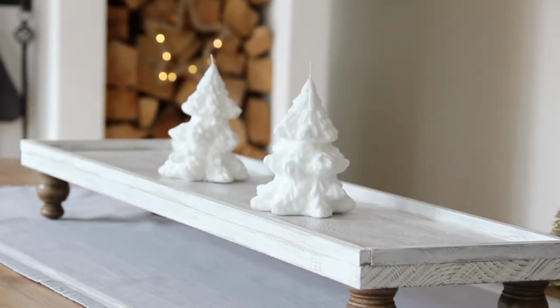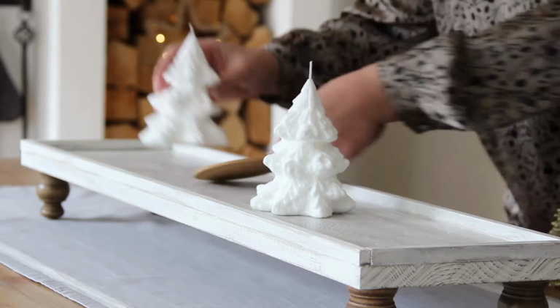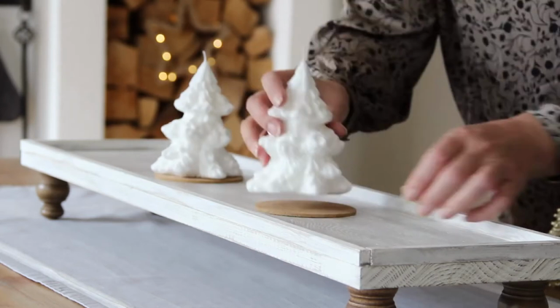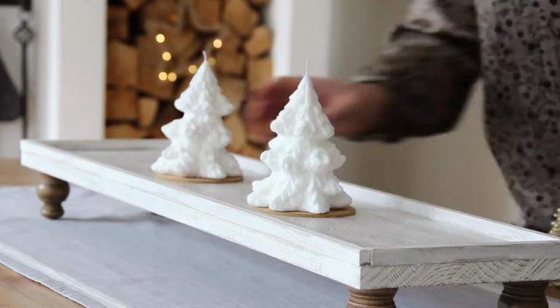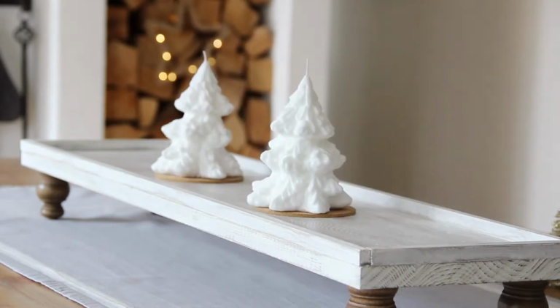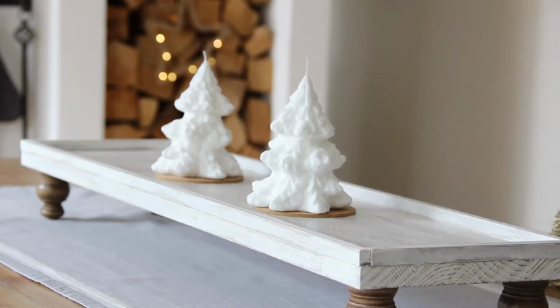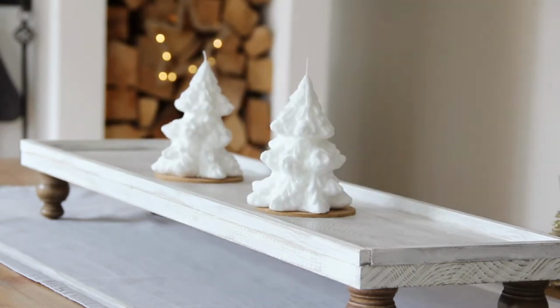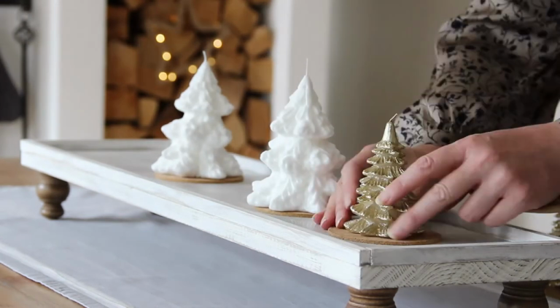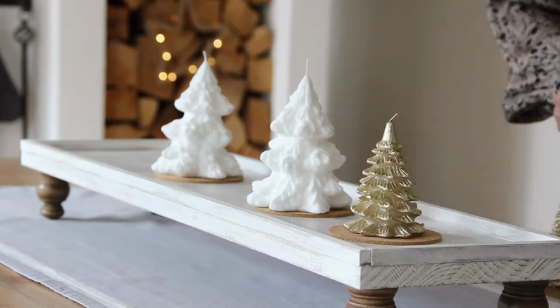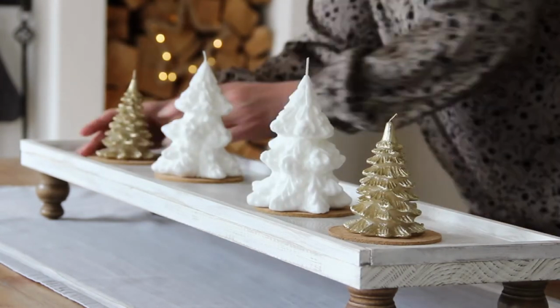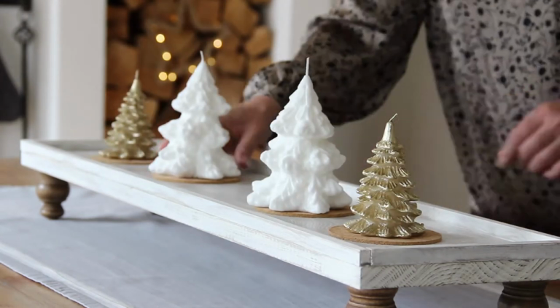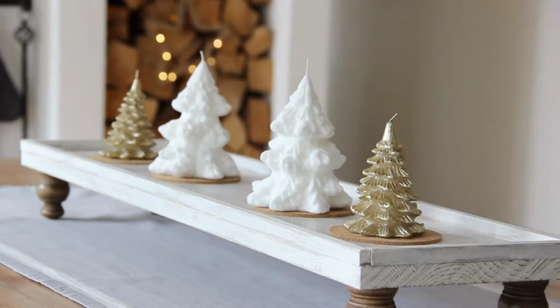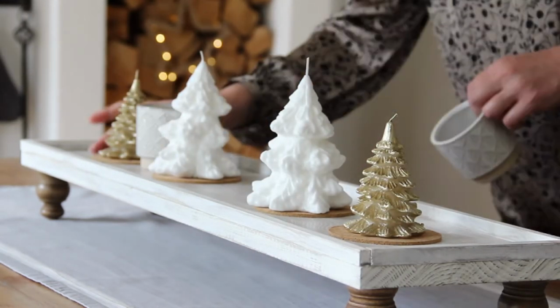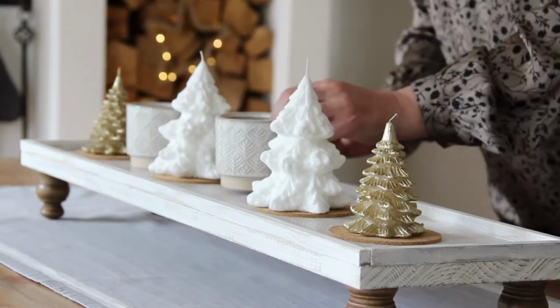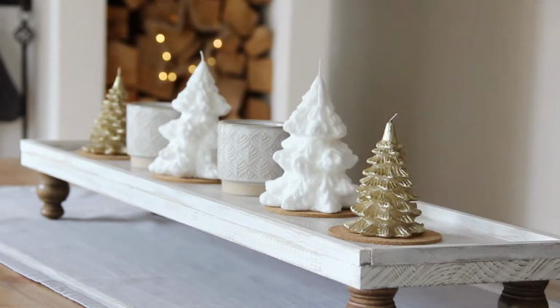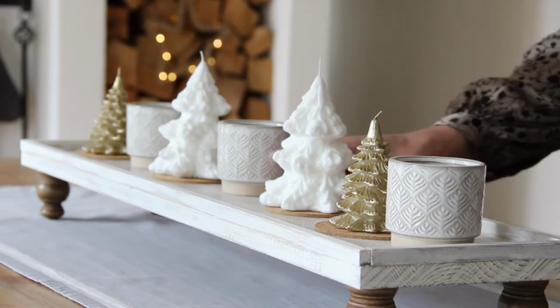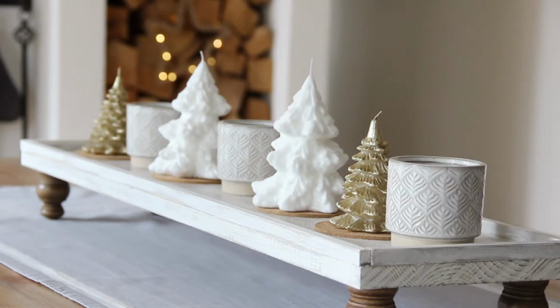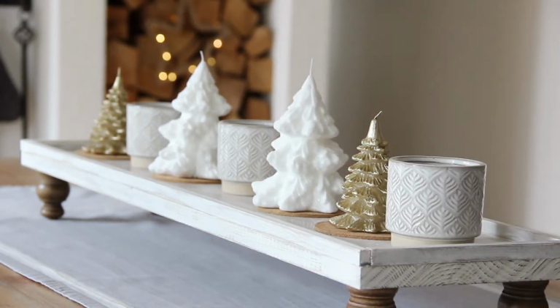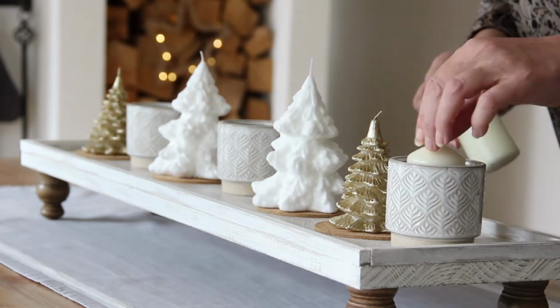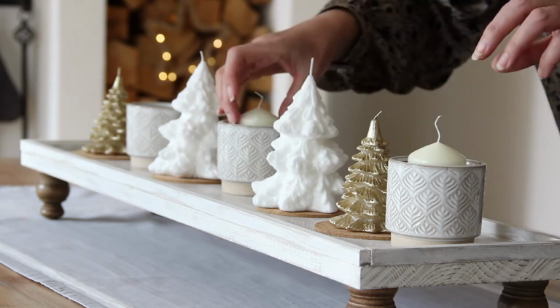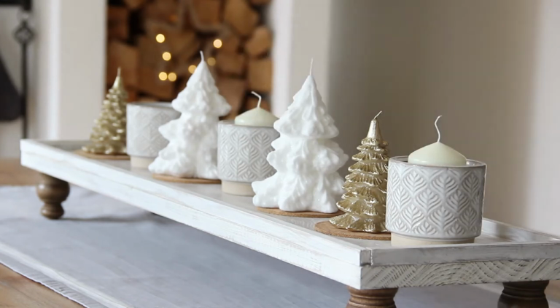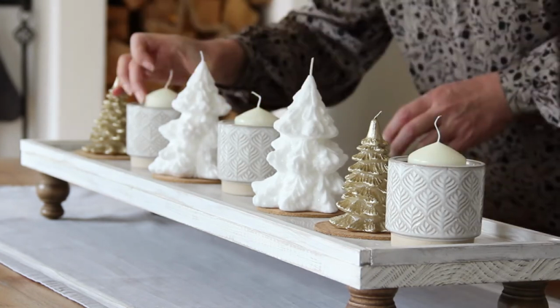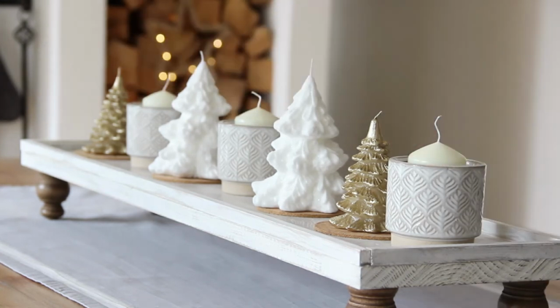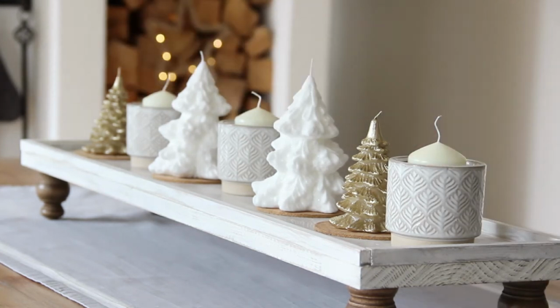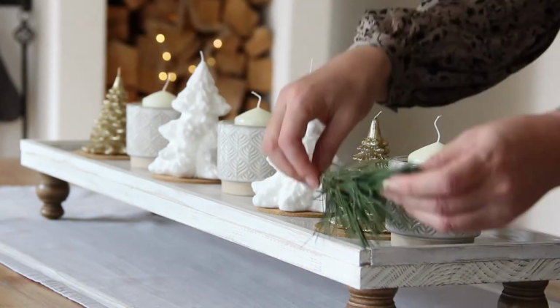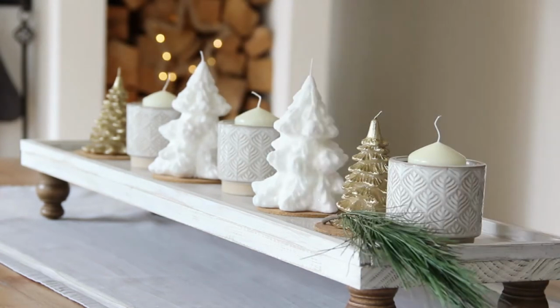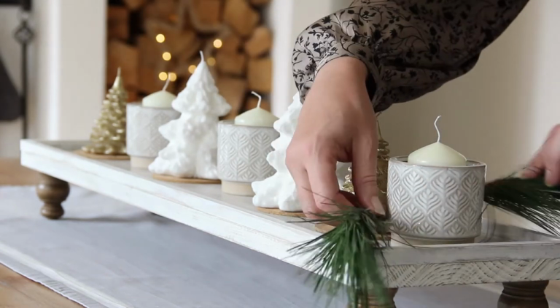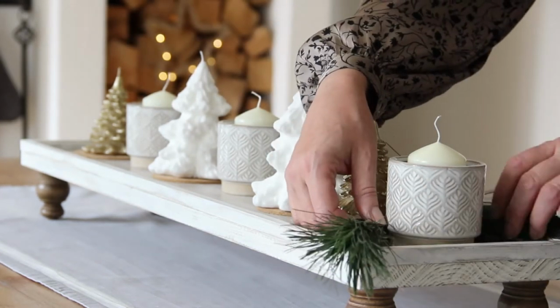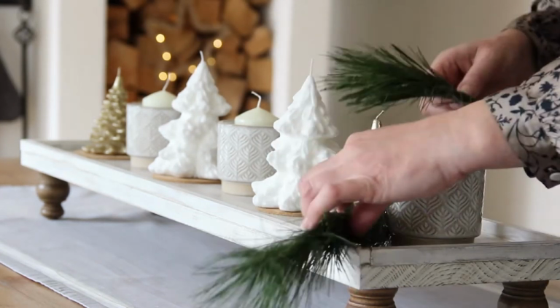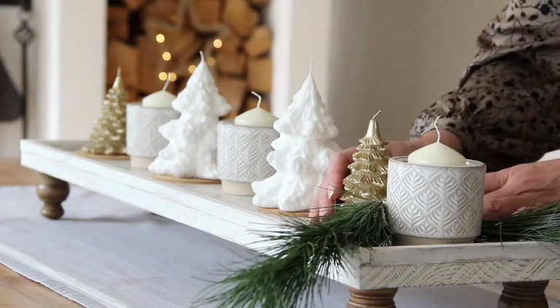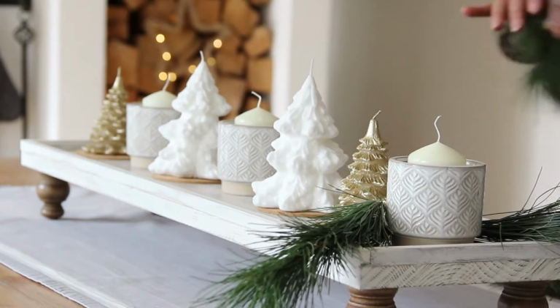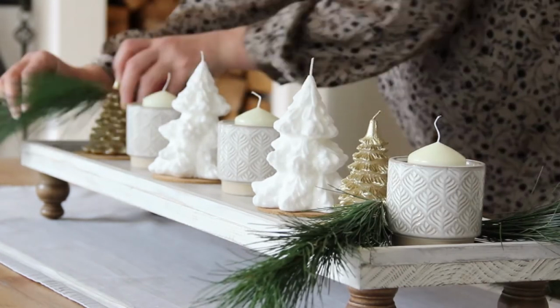And now comes my favourite bit of all — styling. I managed to find these lovely candles in the shape of Christmas trees, two white and two gold. That's just perfect.